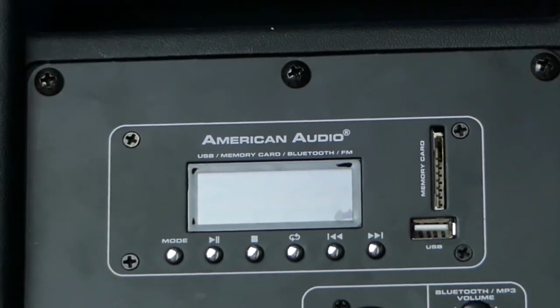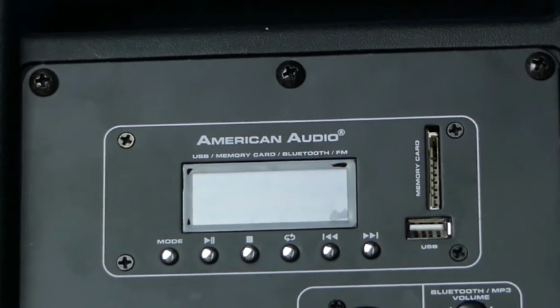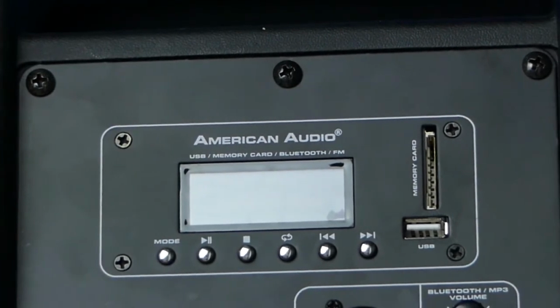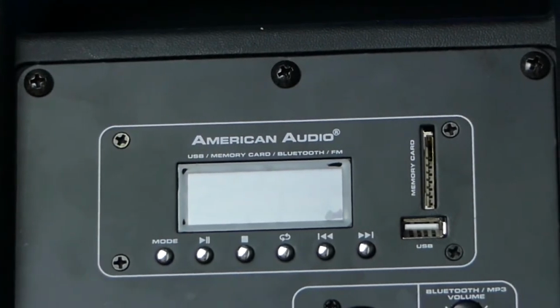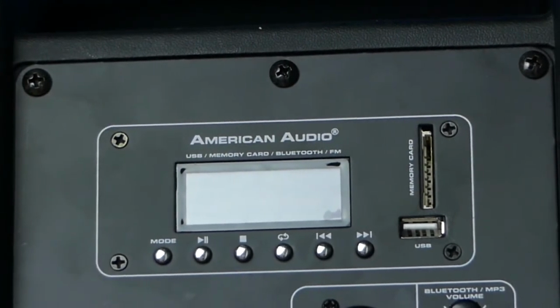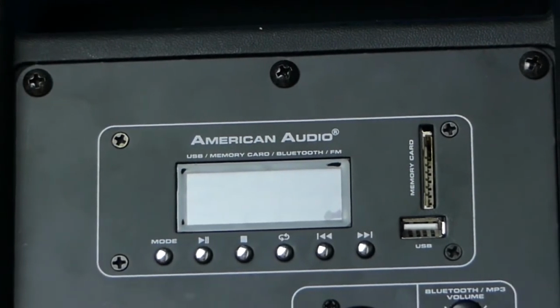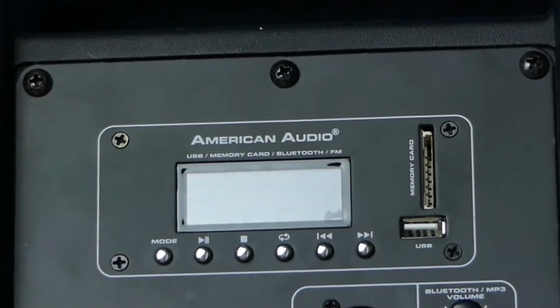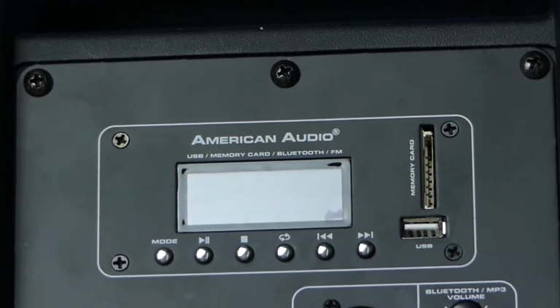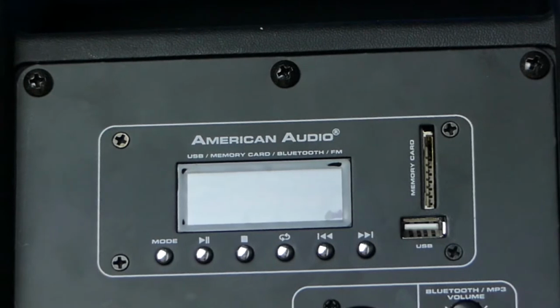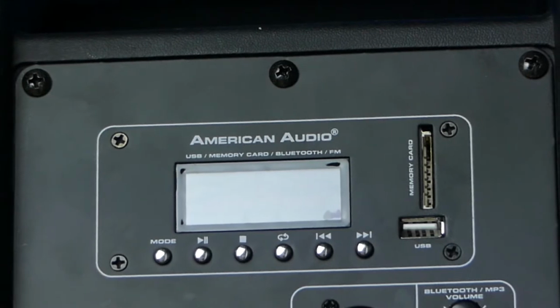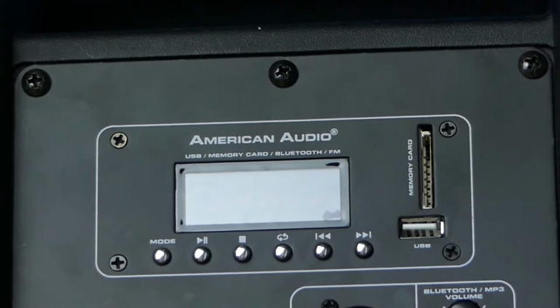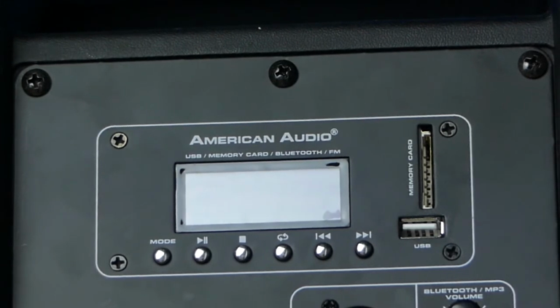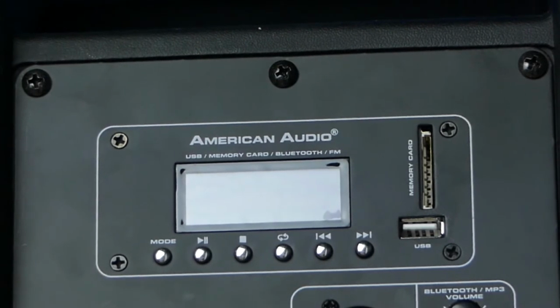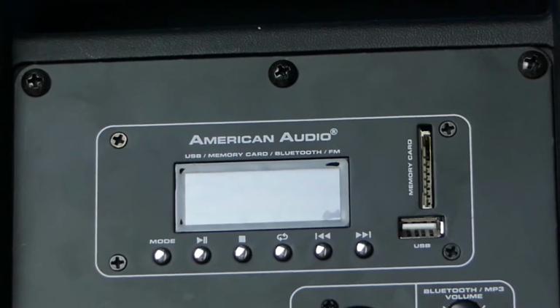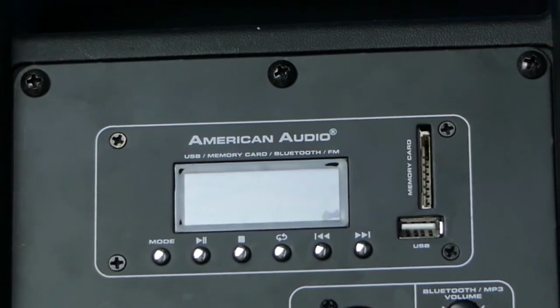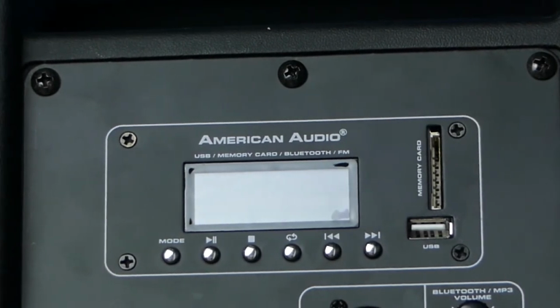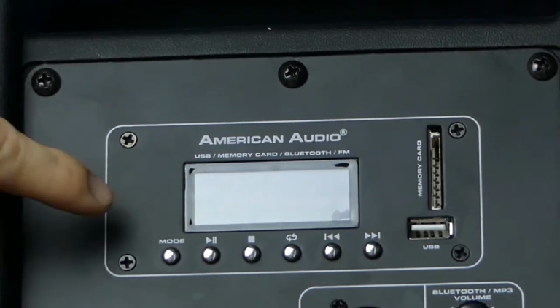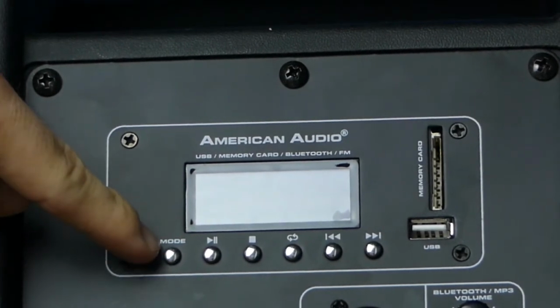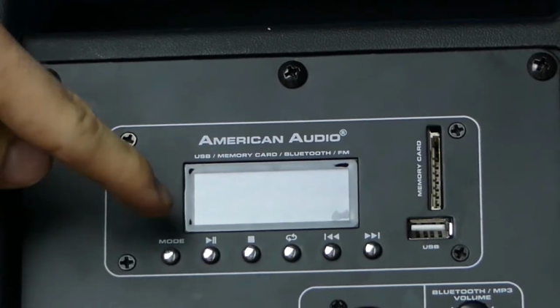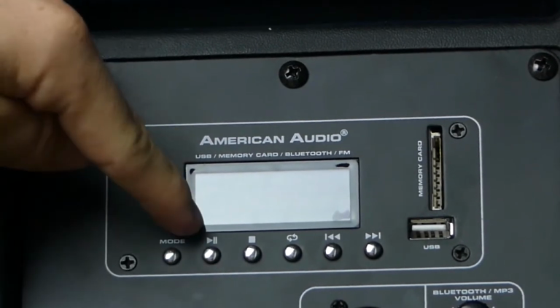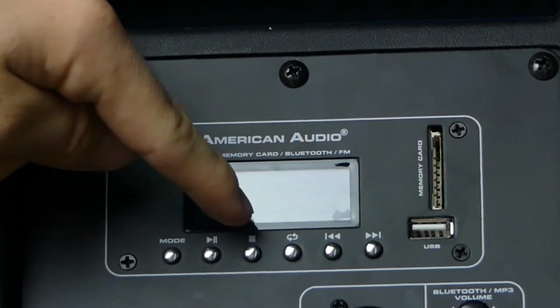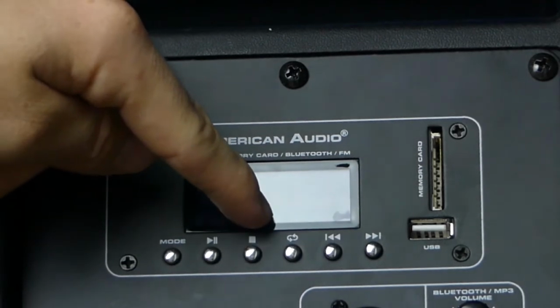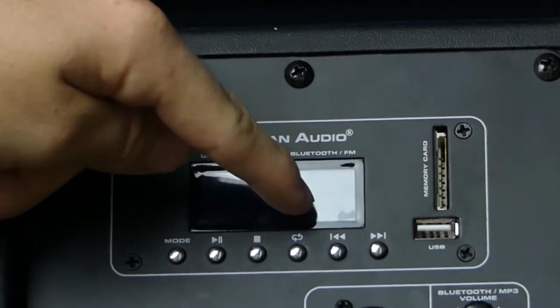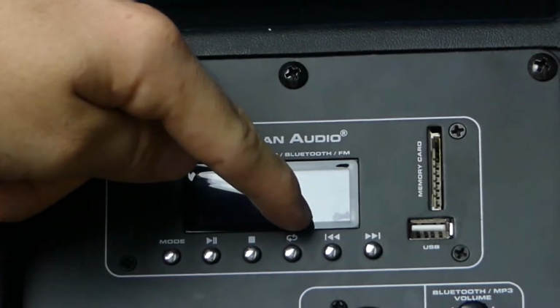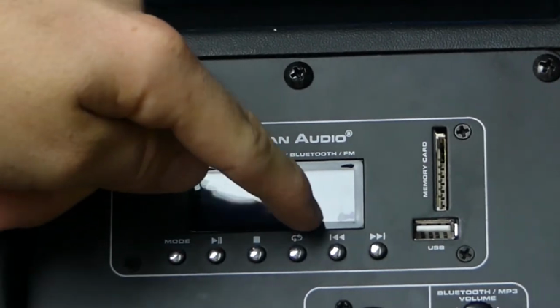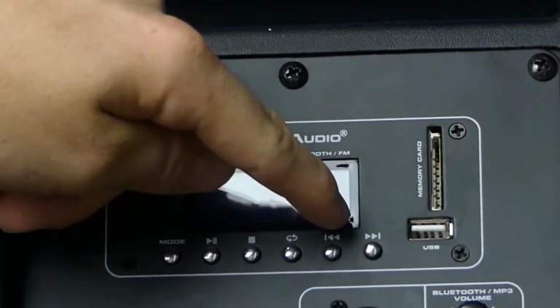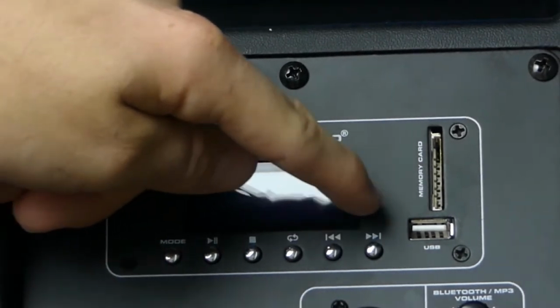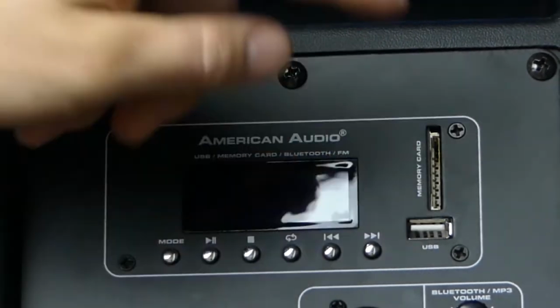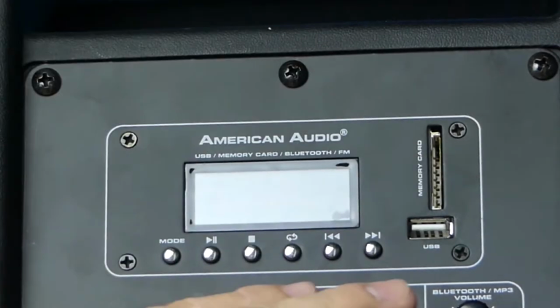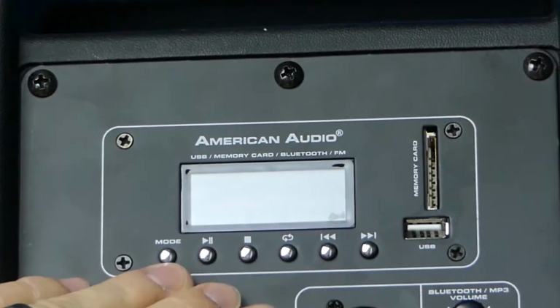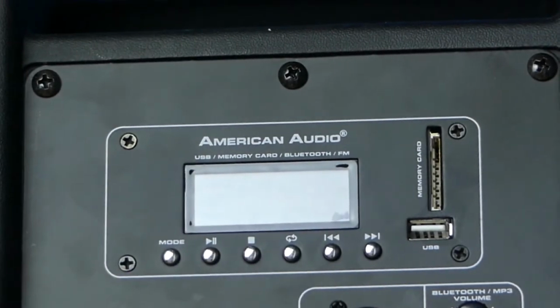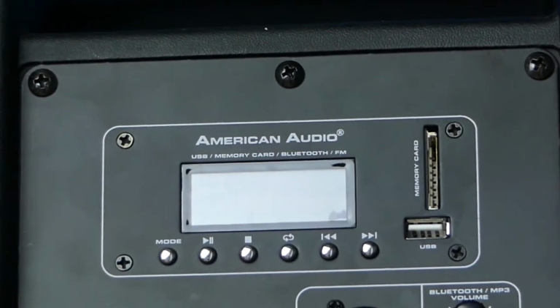The display will tell you if your Bluetooth is powered on, what track you're on, and the file name if you're using the USB or SD card. You just click the mode button — the farthest left button — to change from USB to SD card to Bluetooth. FM reception is decent; it's not the best because there's no external antenna, but it works pretty well. Mode button on the left, play, pause, stop, track repeat, and then track back and track forward are your controls.